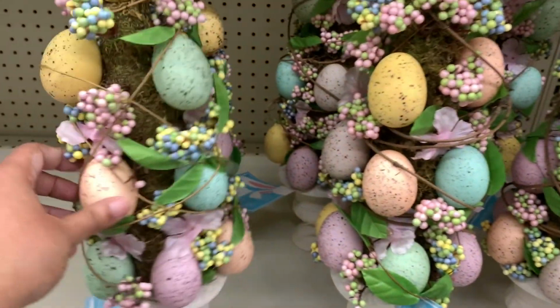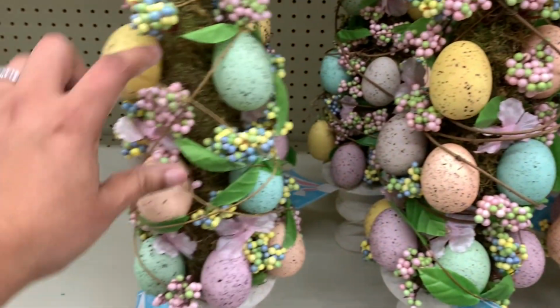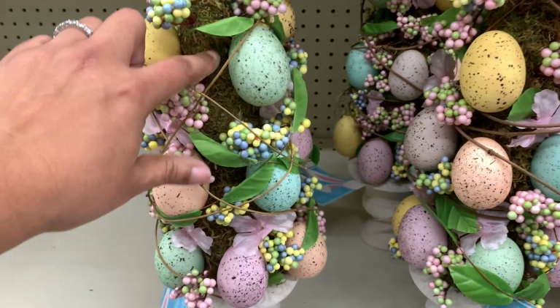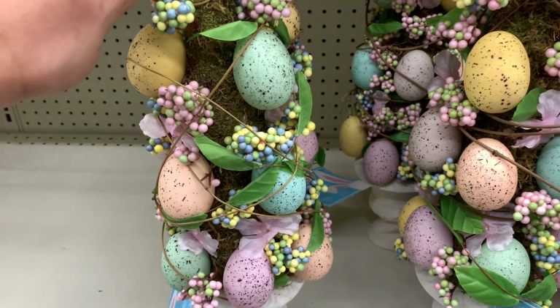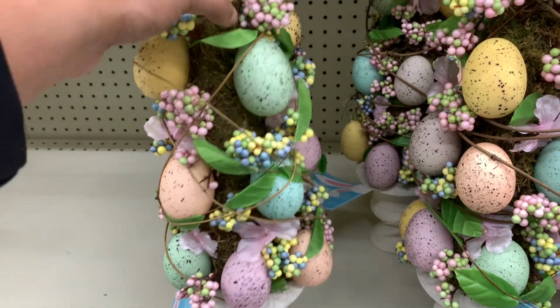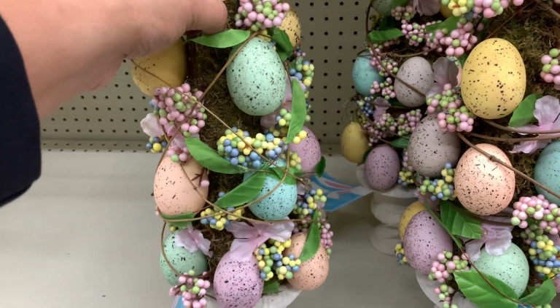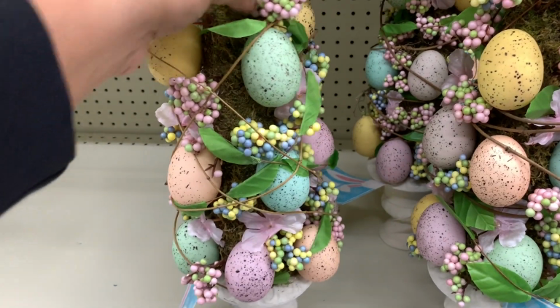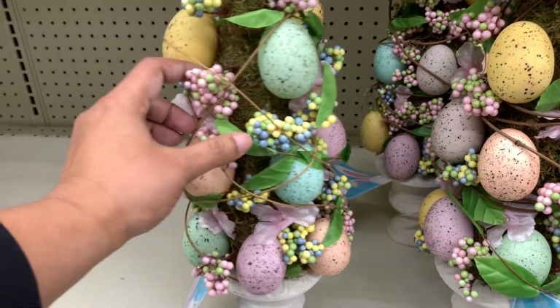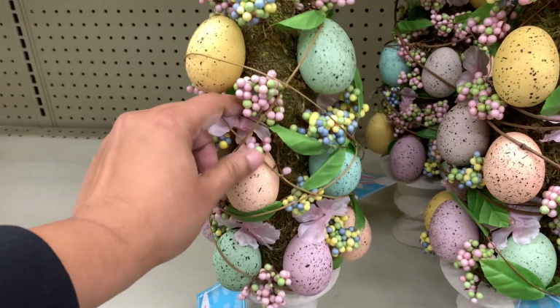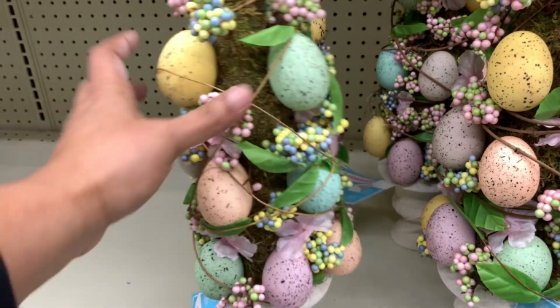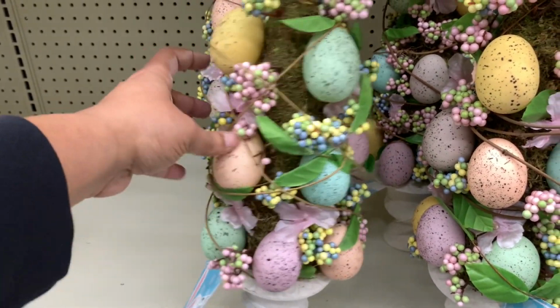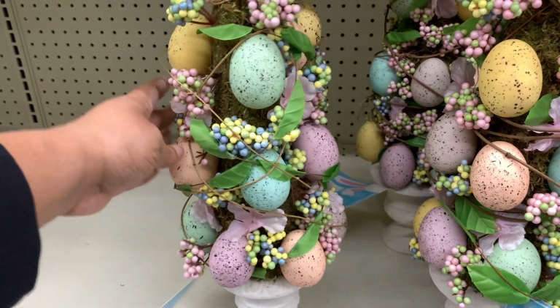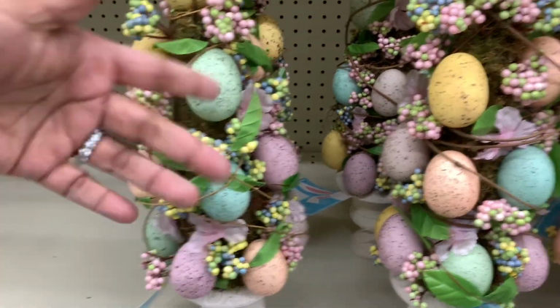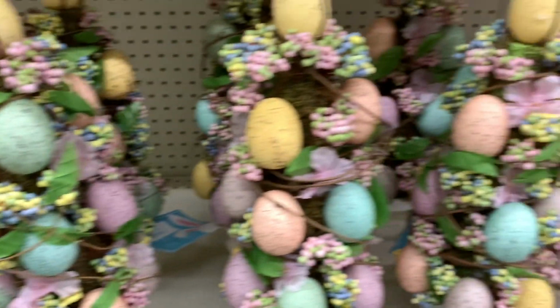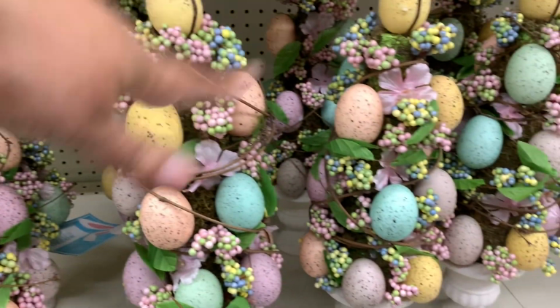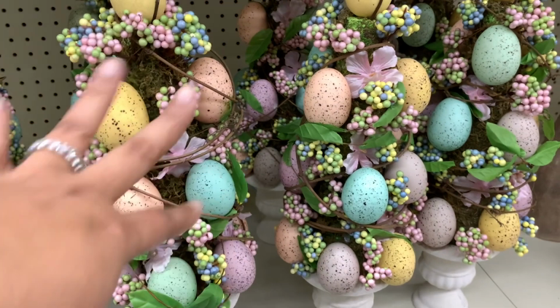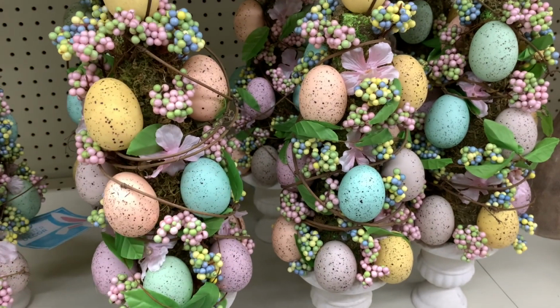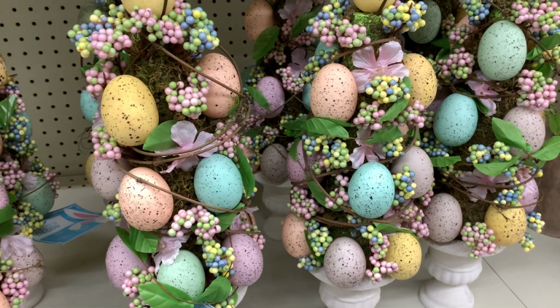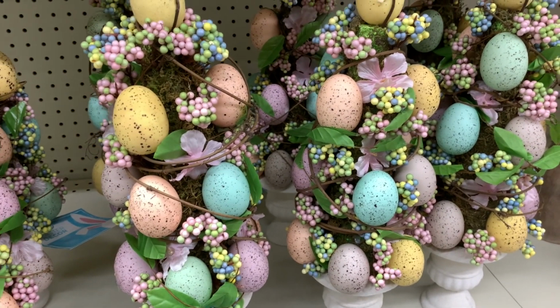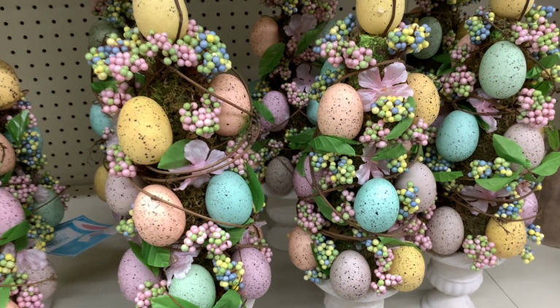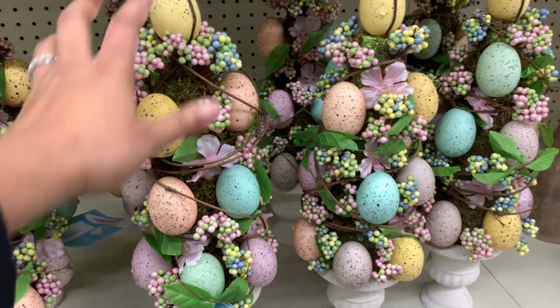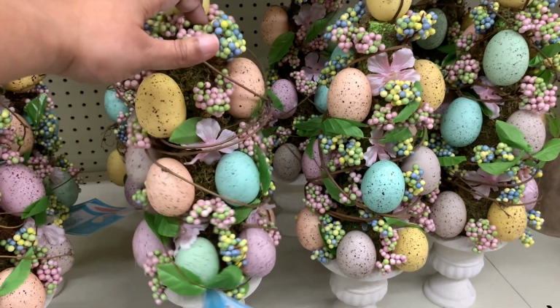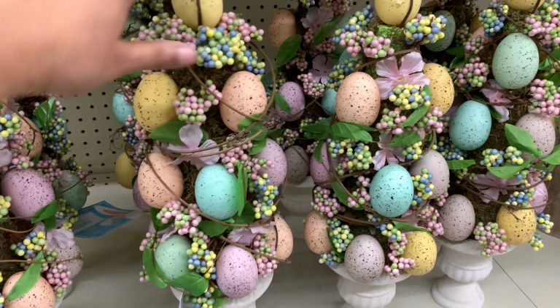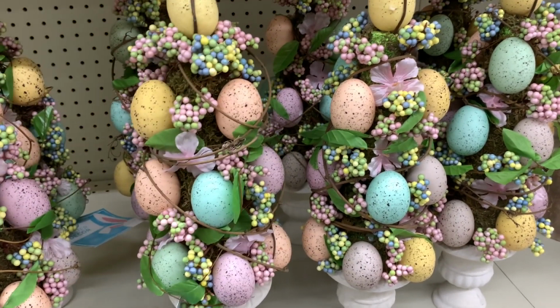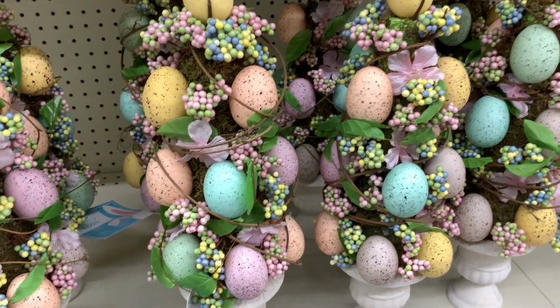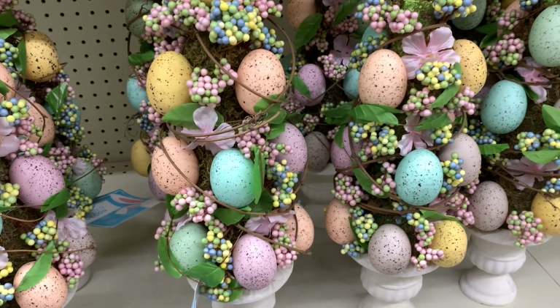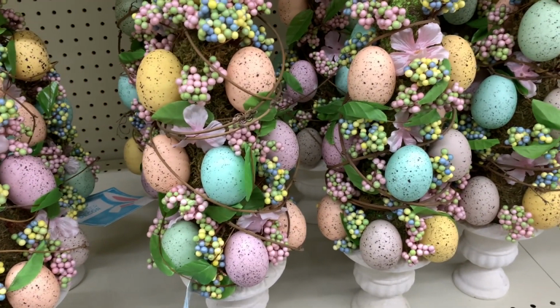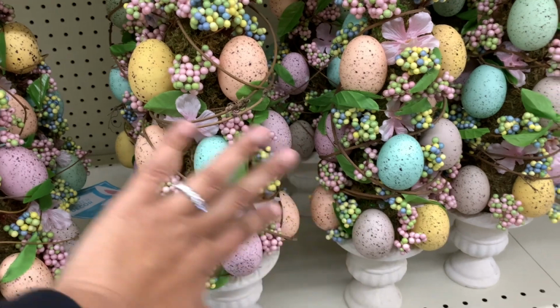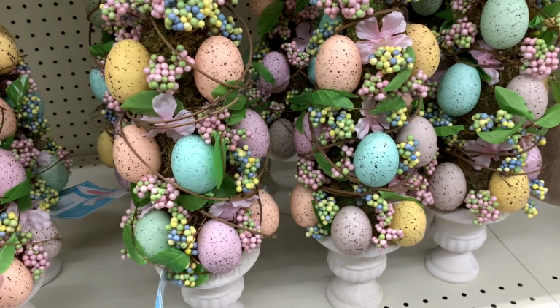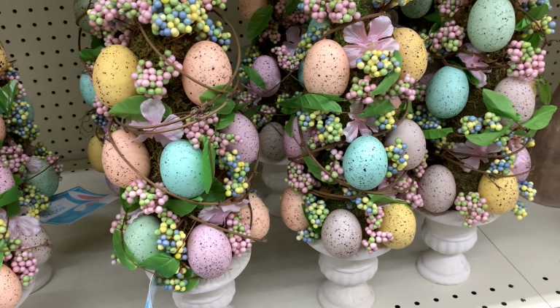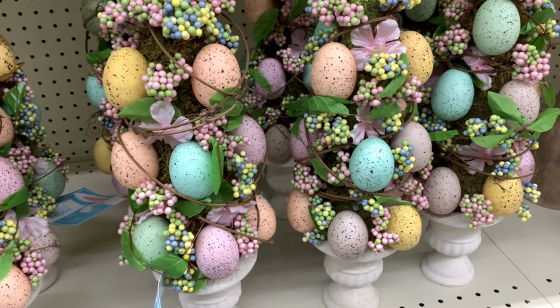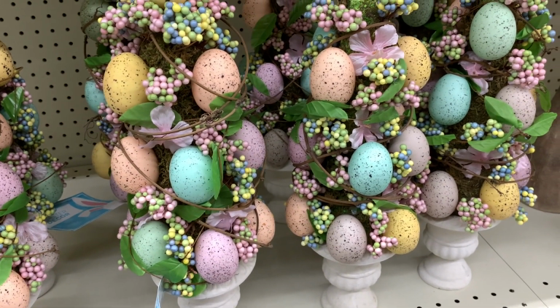You can see it's like that foam stuff and you can just easily put all the eggs on there and whatnot. But I'm not a big DIYer, so I would probably just go ahead and buy this.